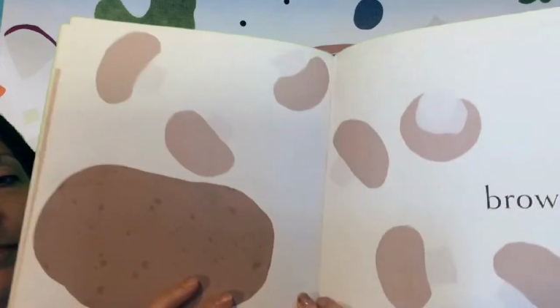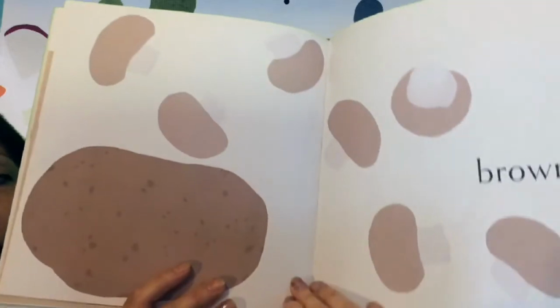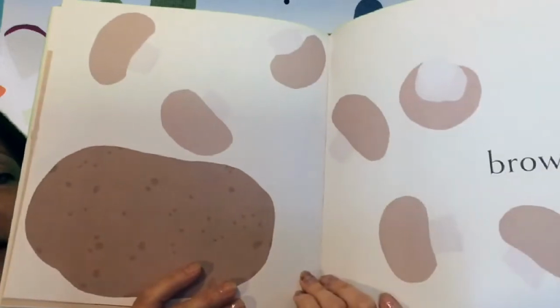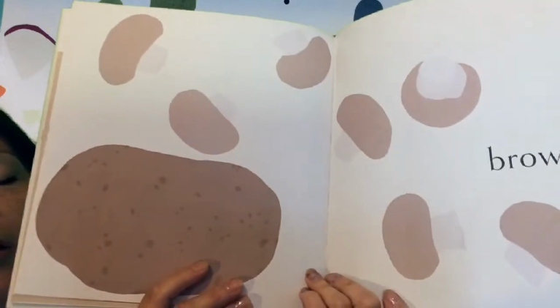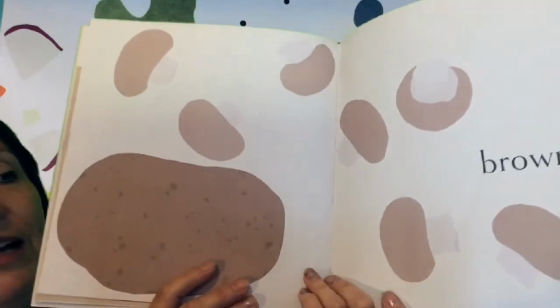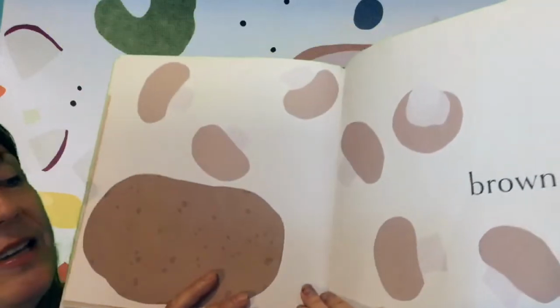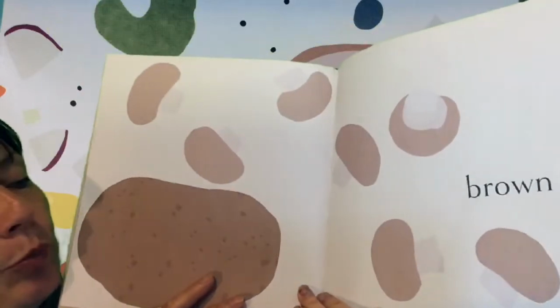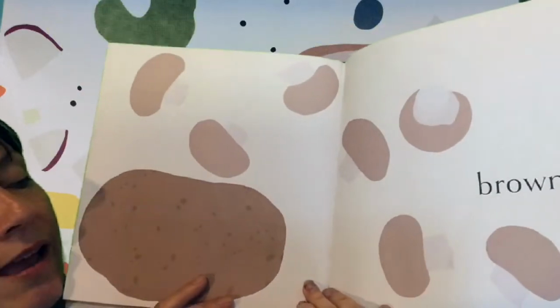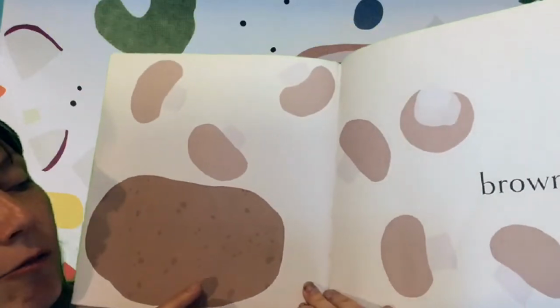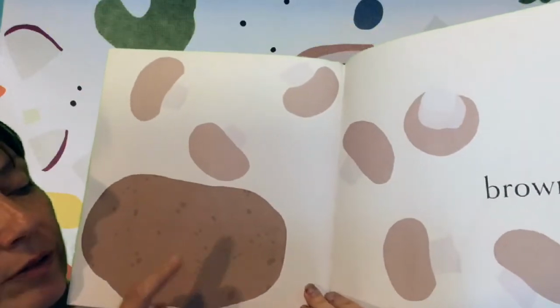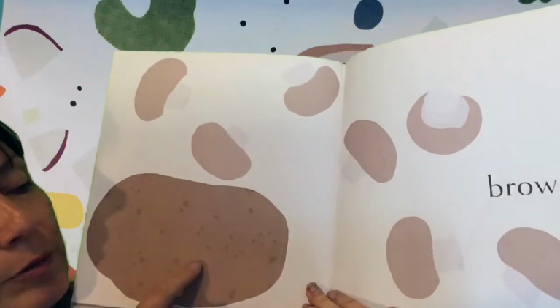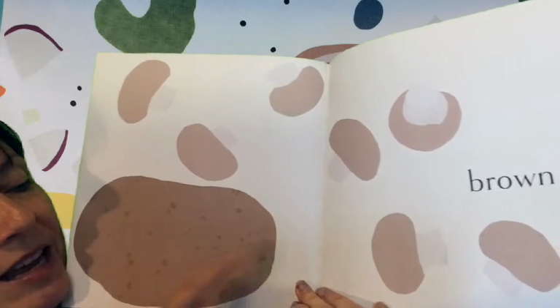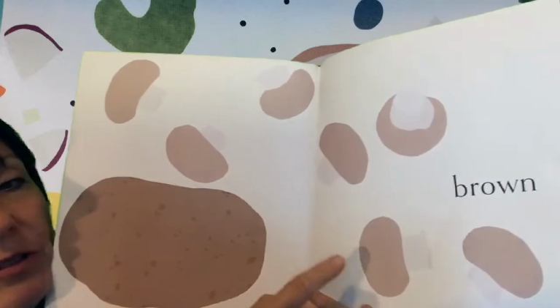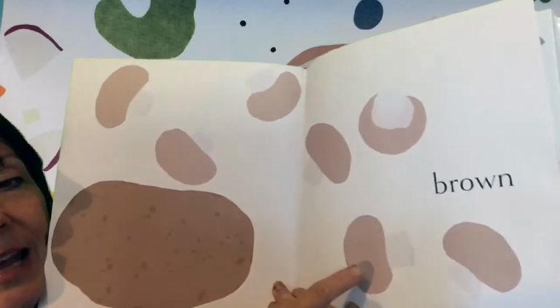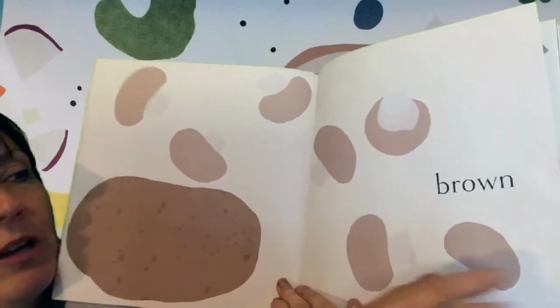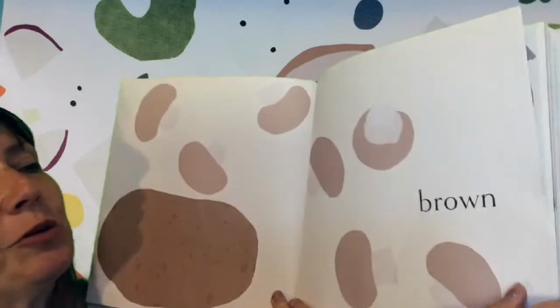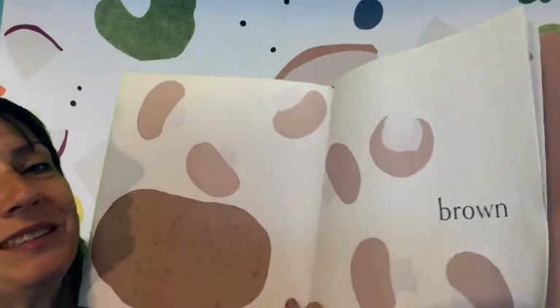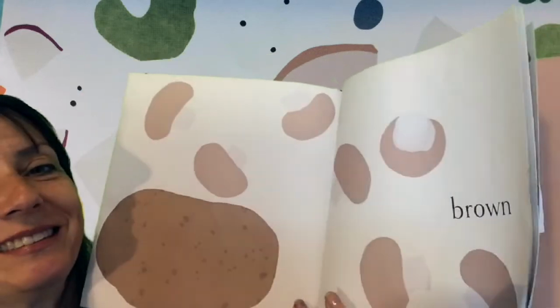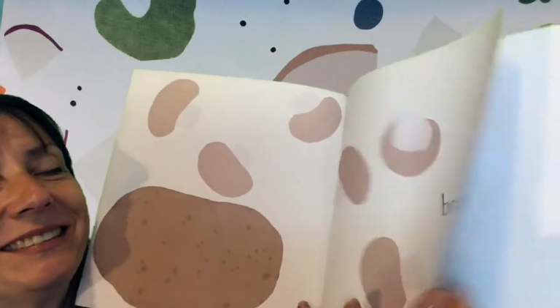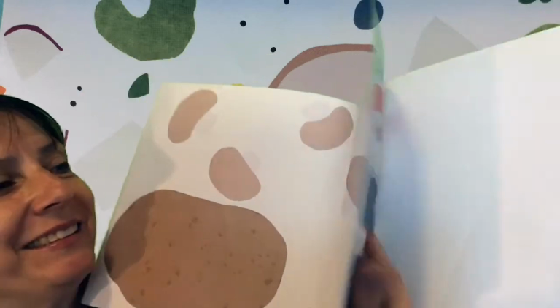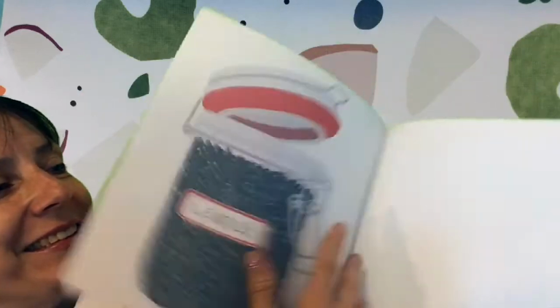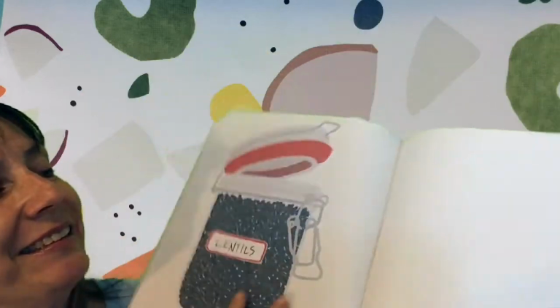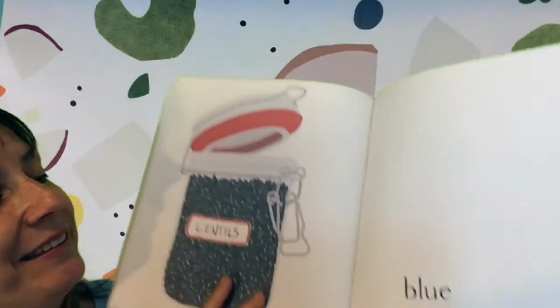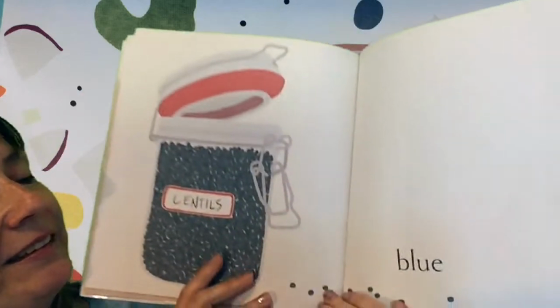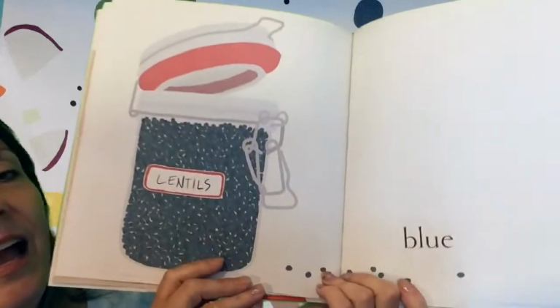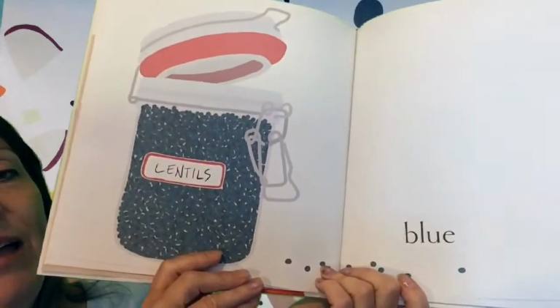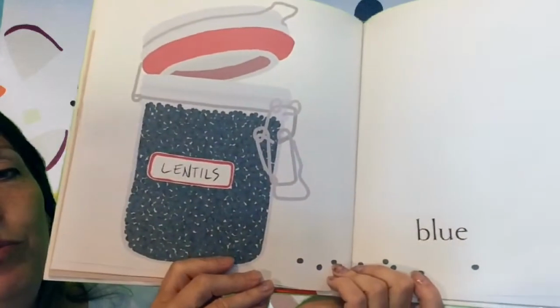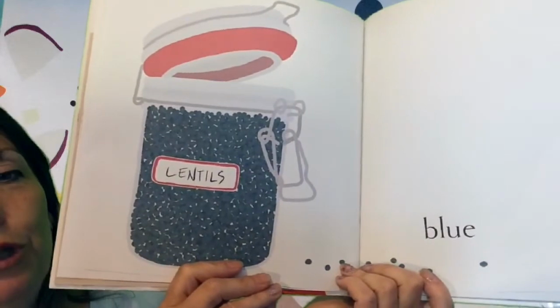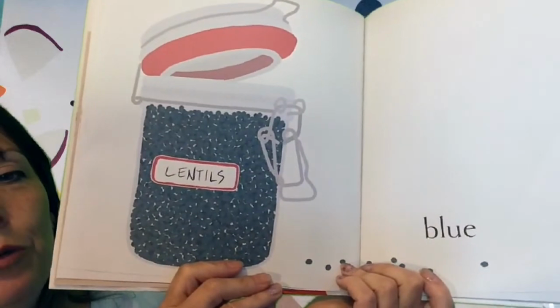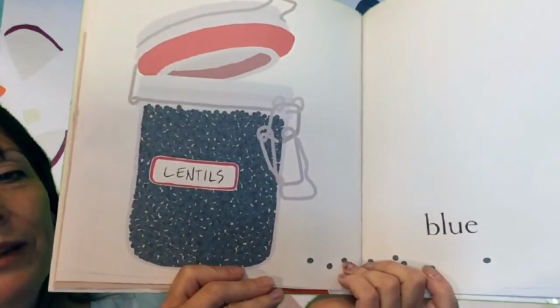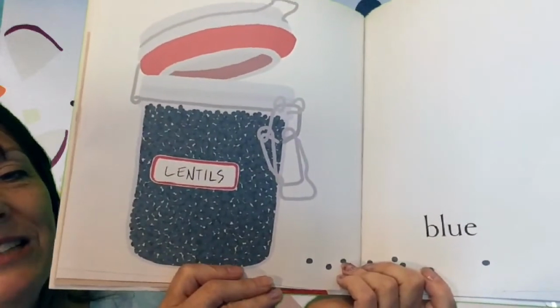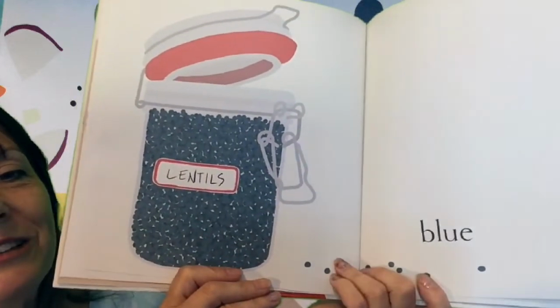And this color is brown. Potatoes and mushrooms. And blue lentils.